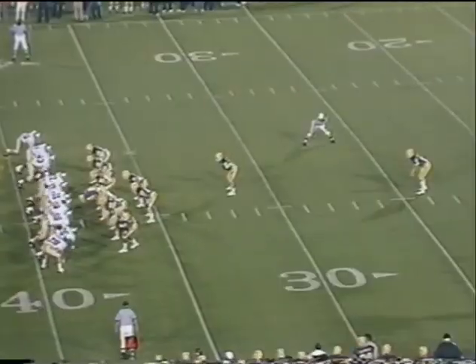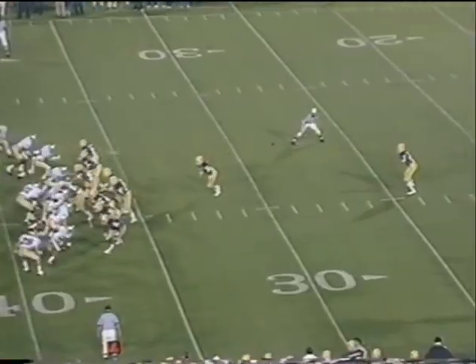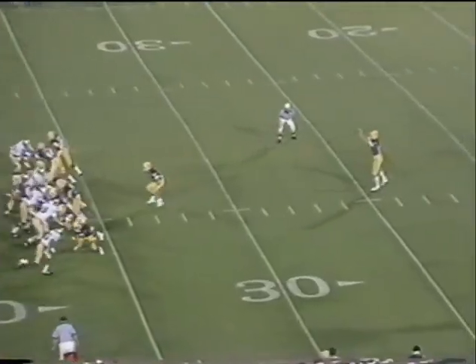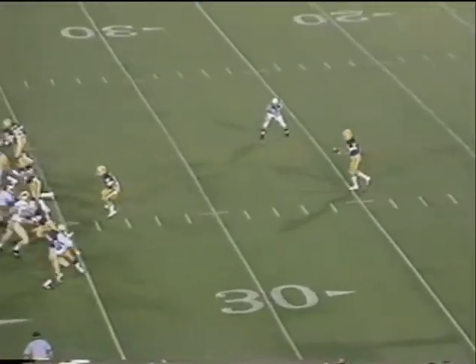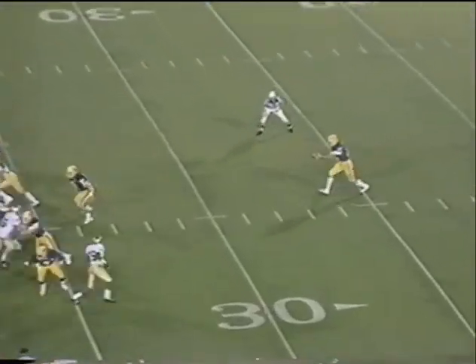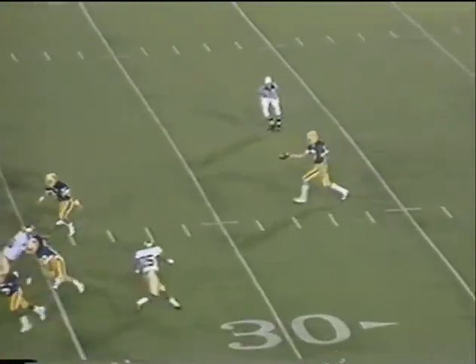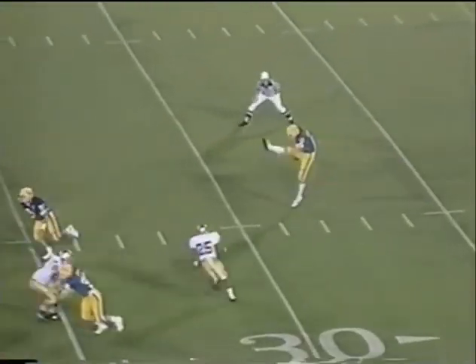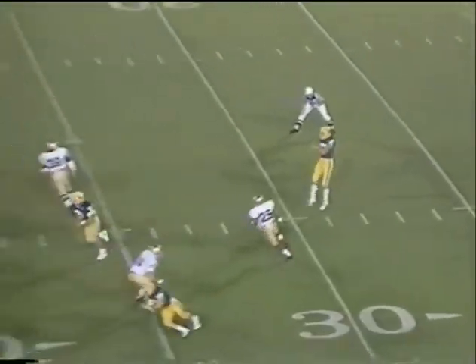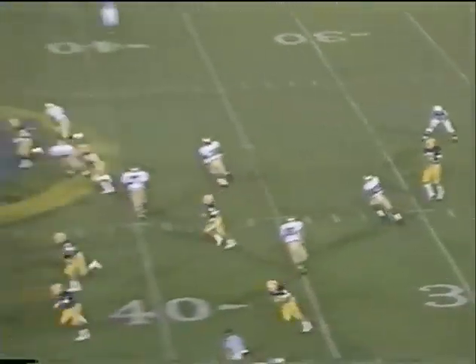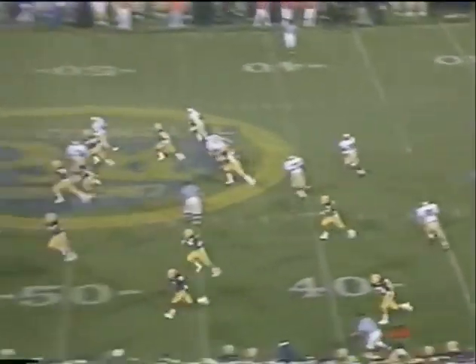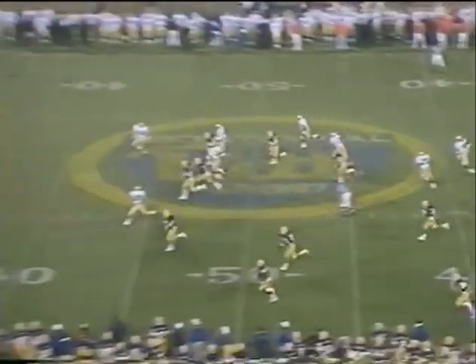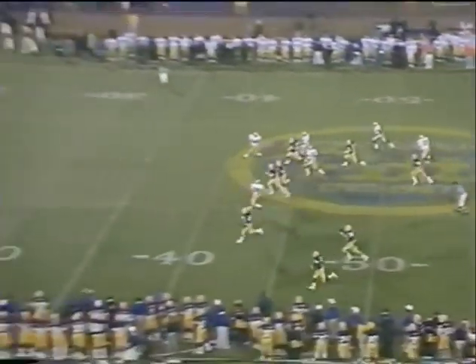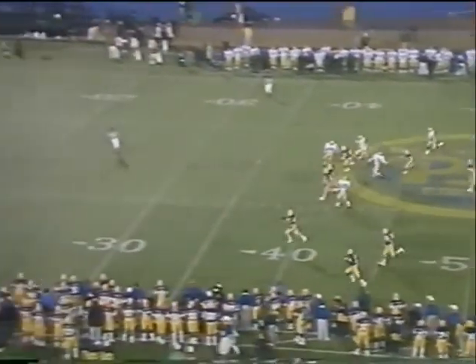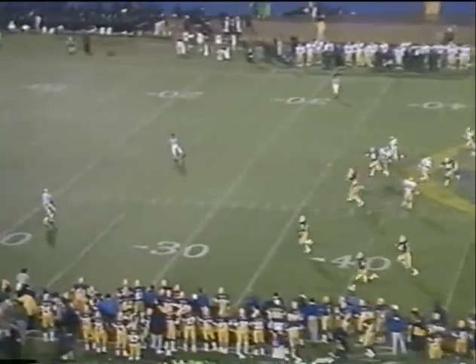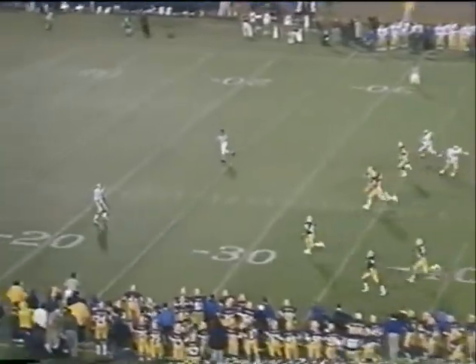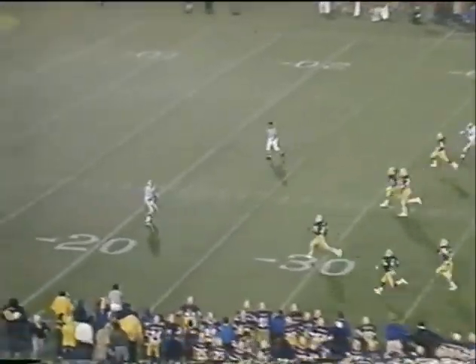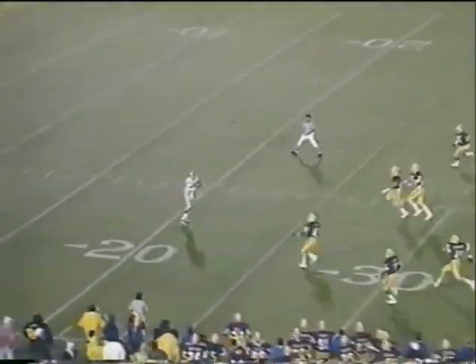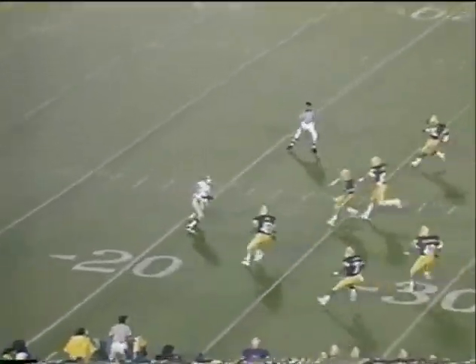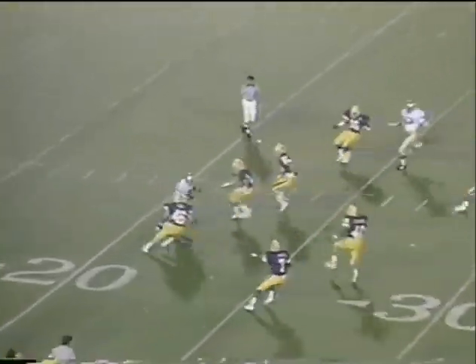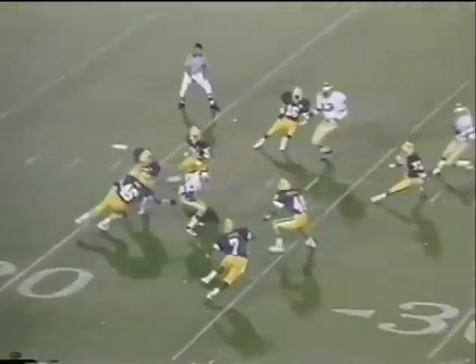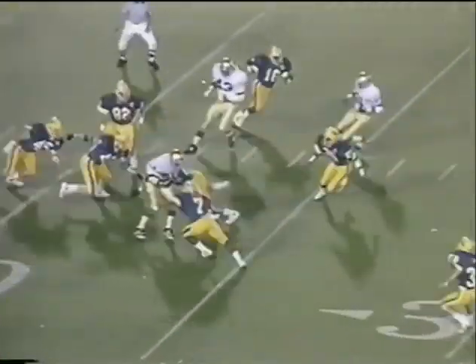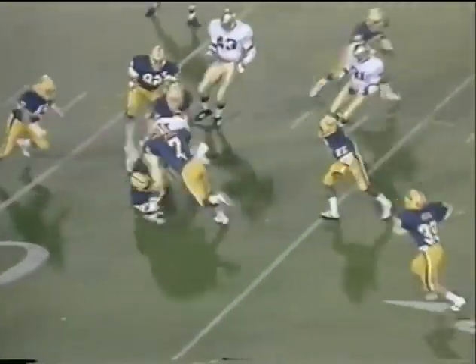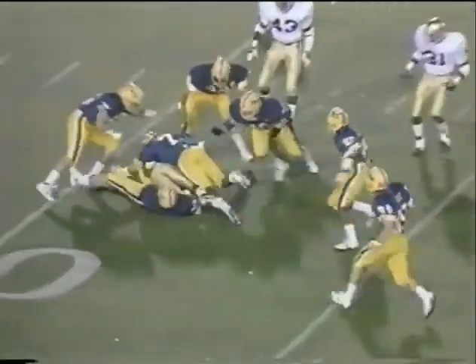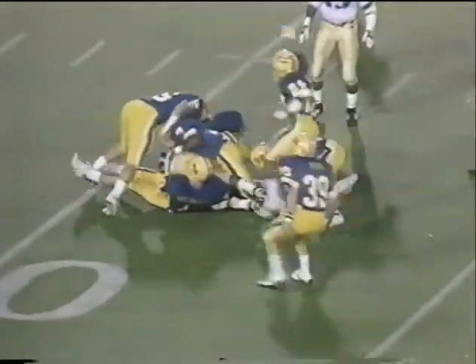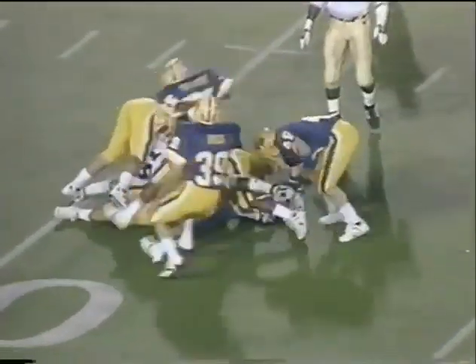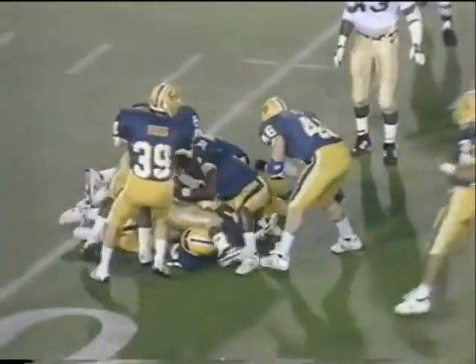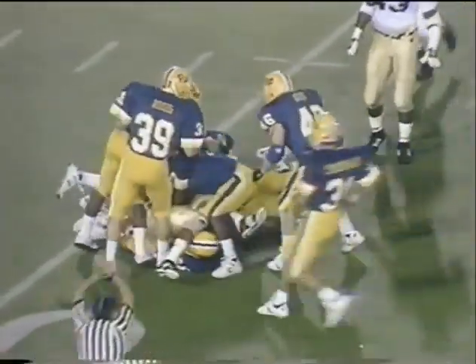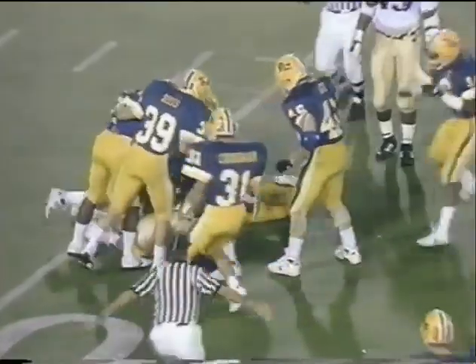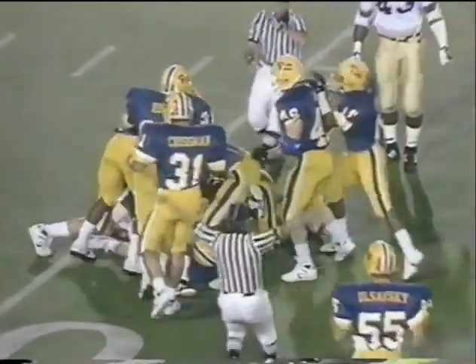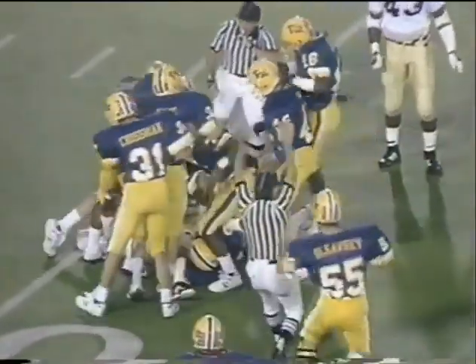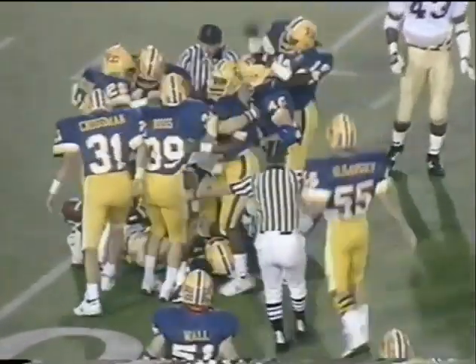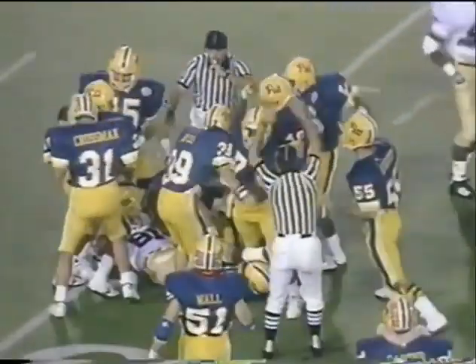Best standing back at his own 26. High, spiraling kick. Brown at the 20. A three-yard punt return. Good coverage.